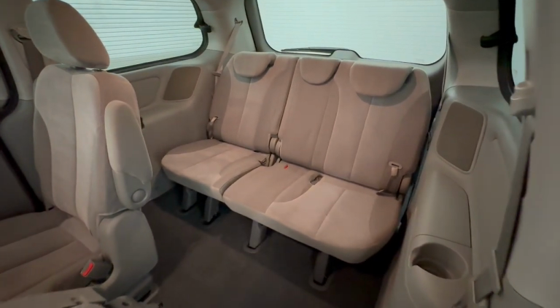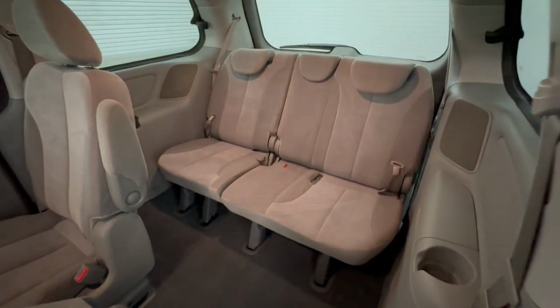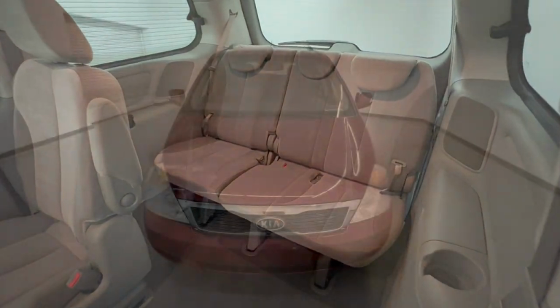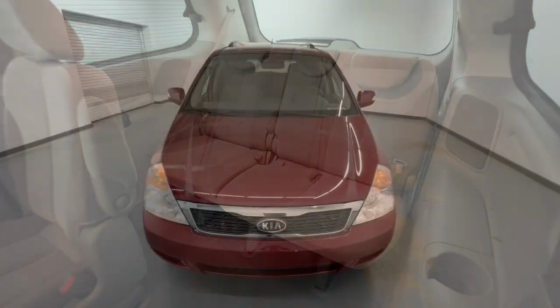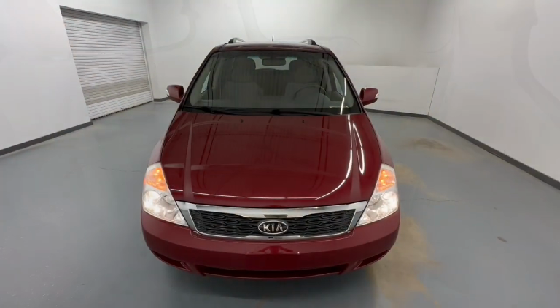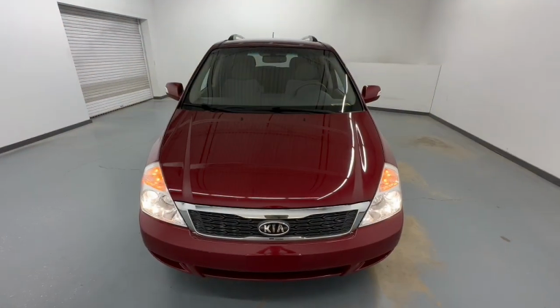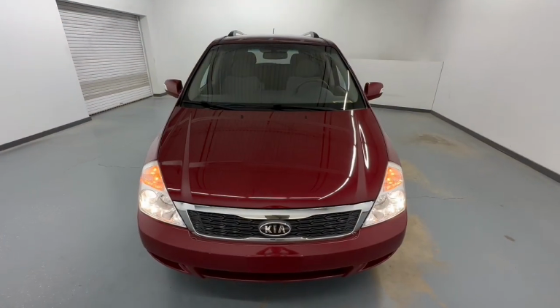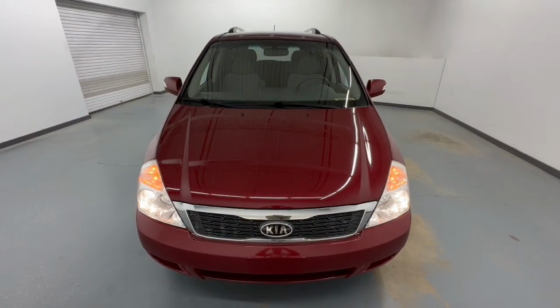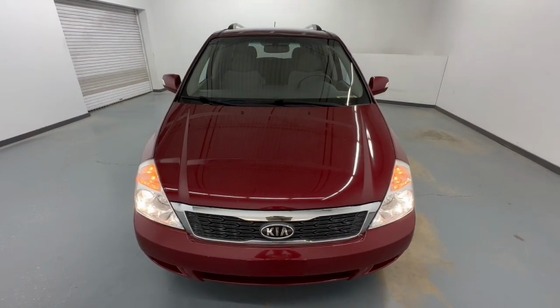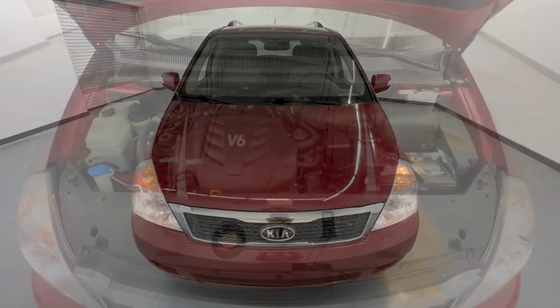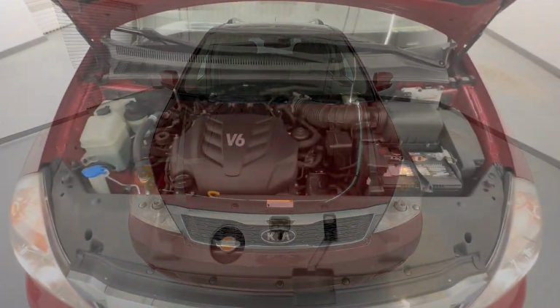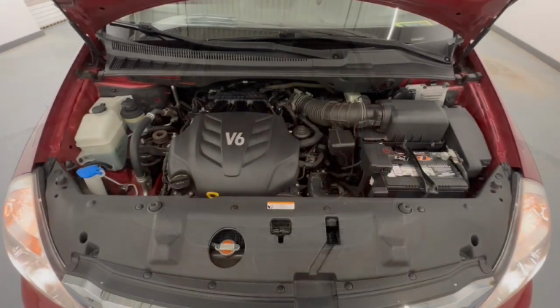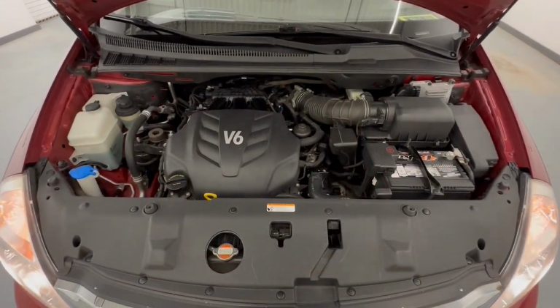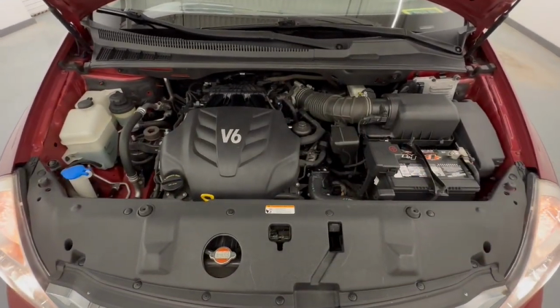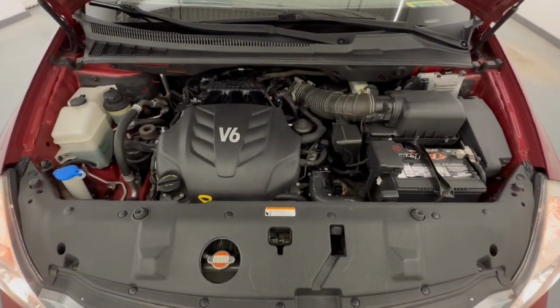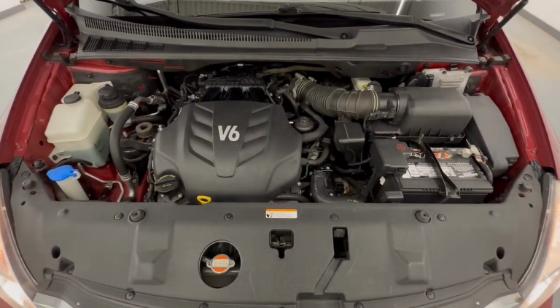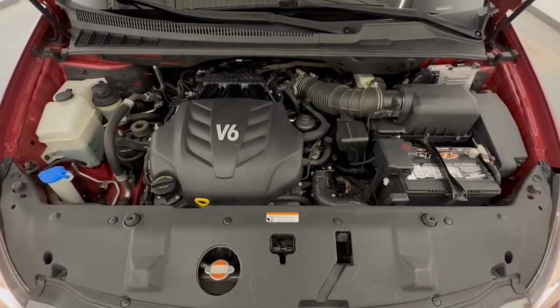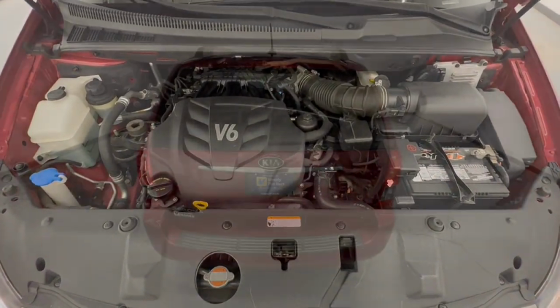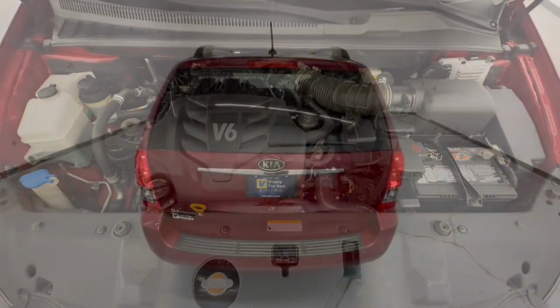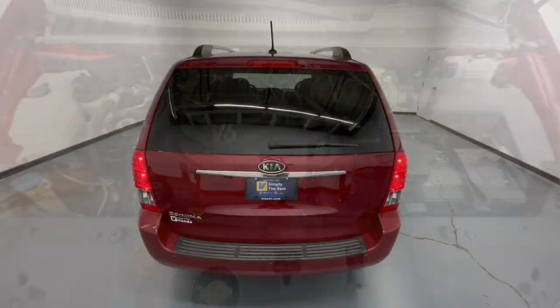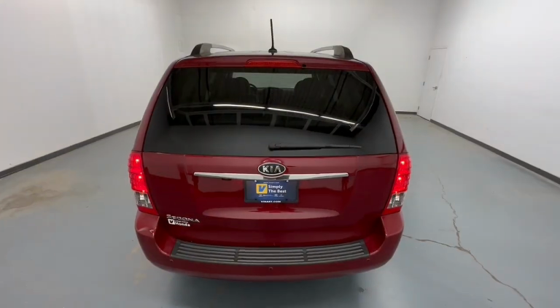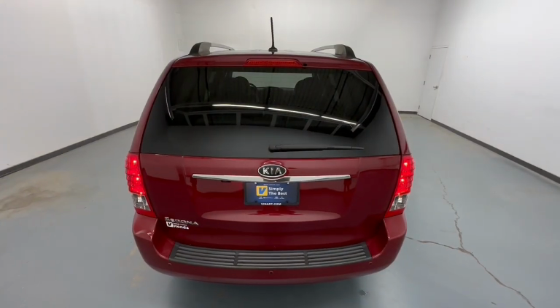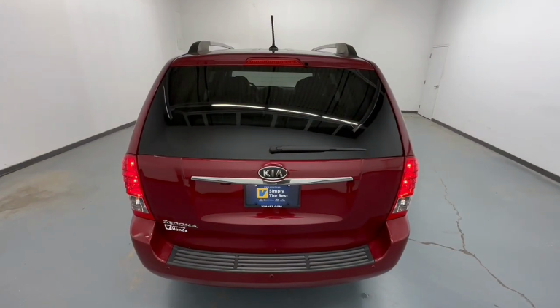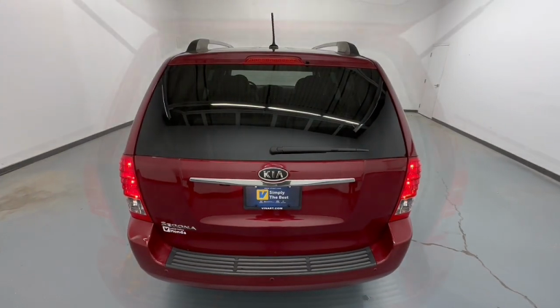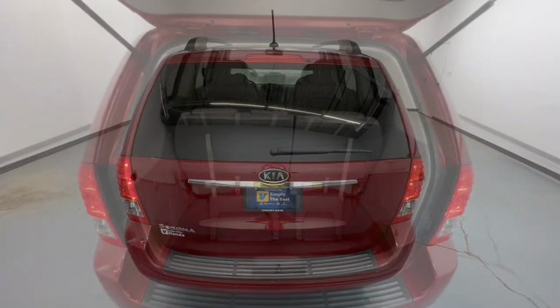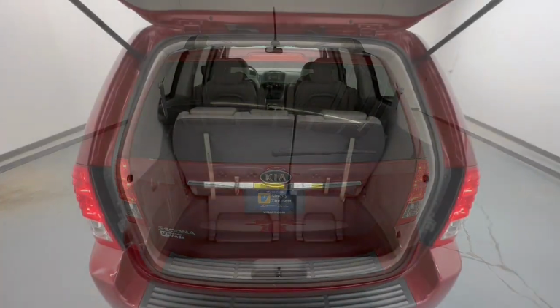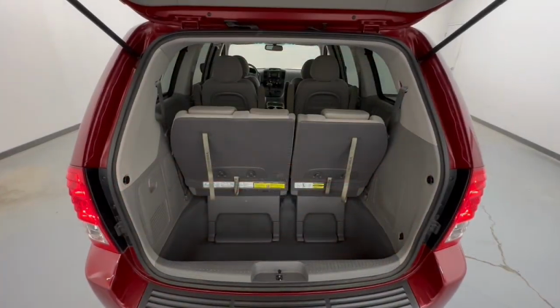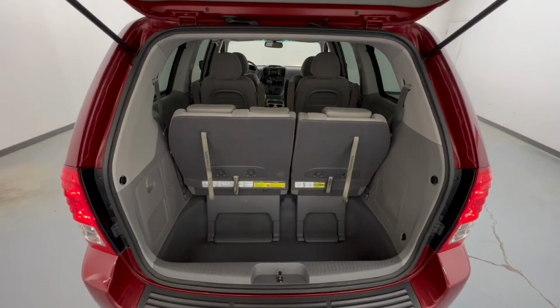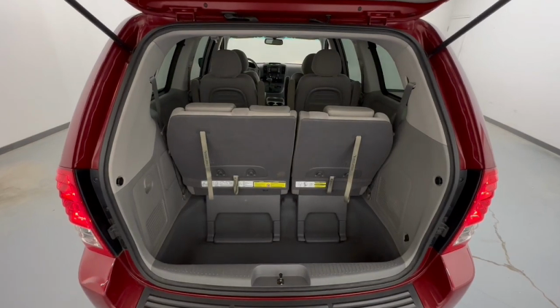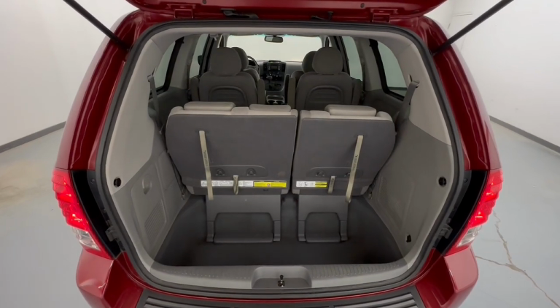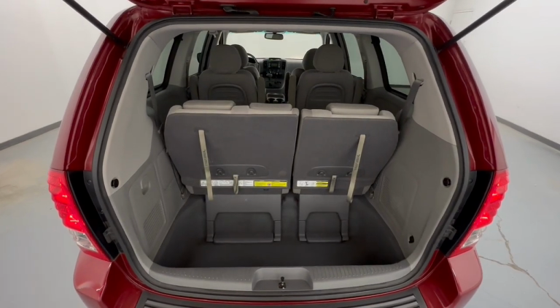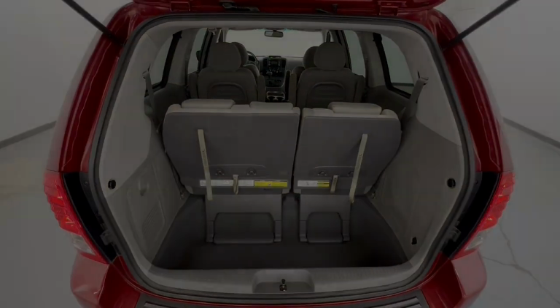Feel relaxed on every journey in this exceptionally comfortable Sedona. Treat yourself to a test drive today. Our staff will toss you the keys and give you an outstanding customer experience.